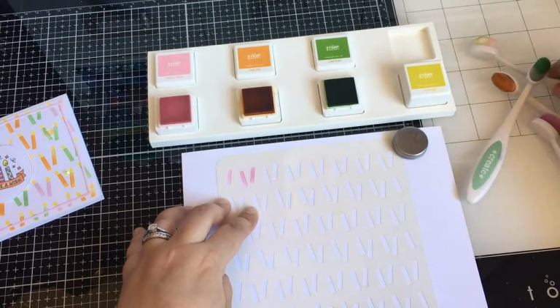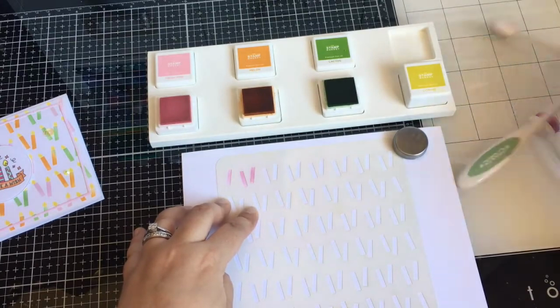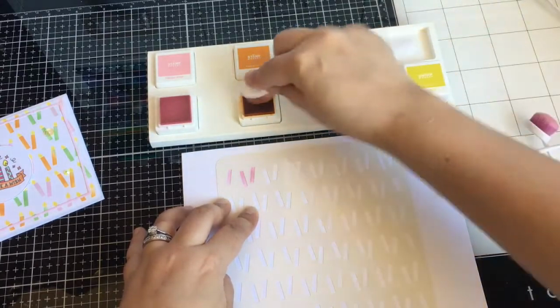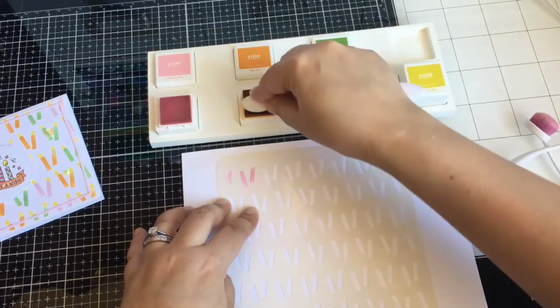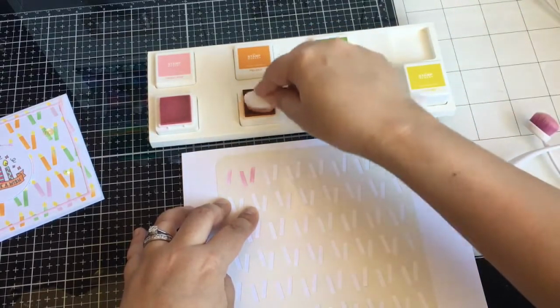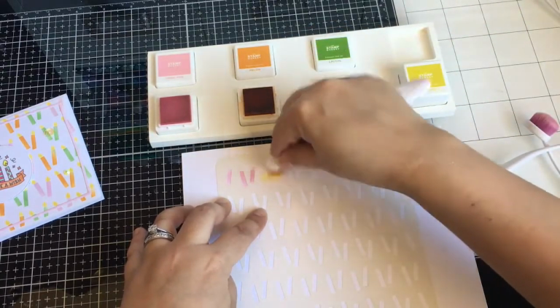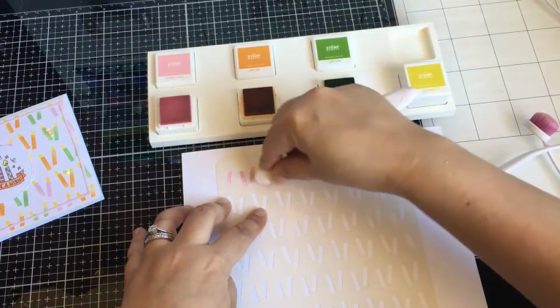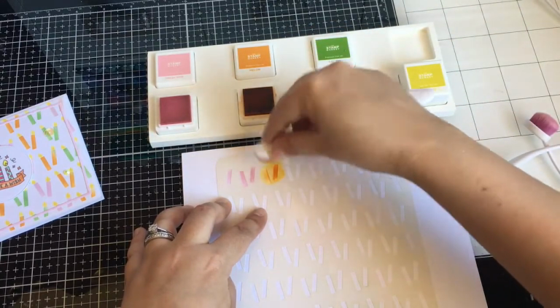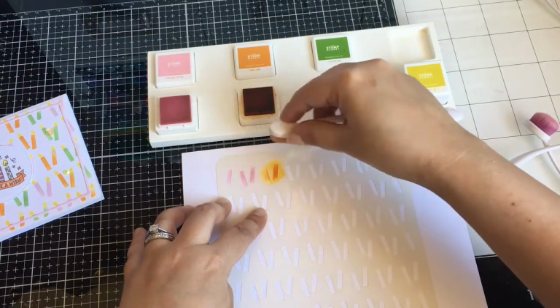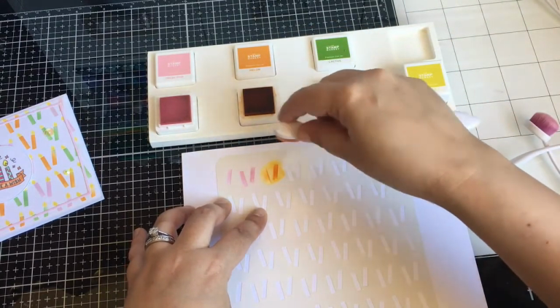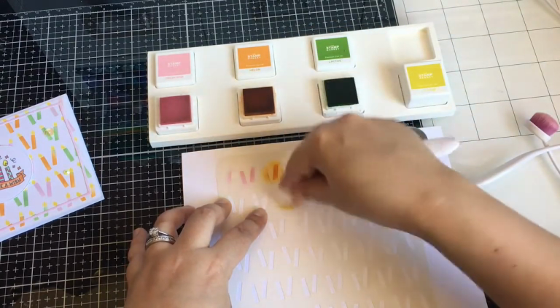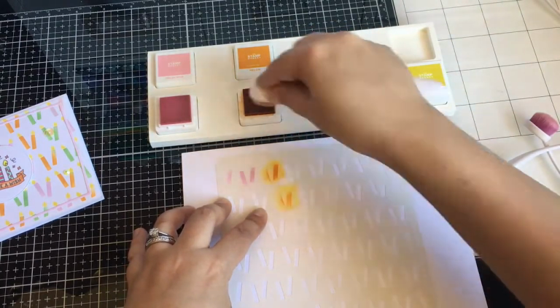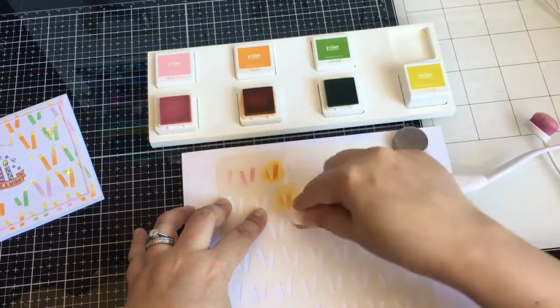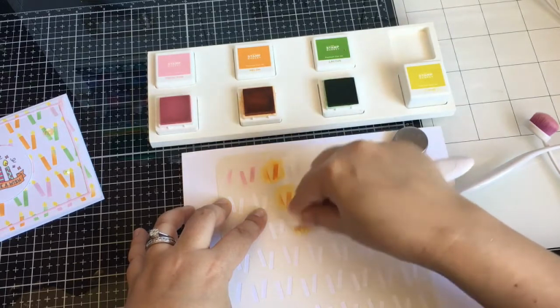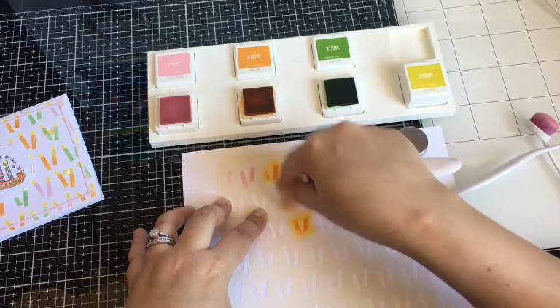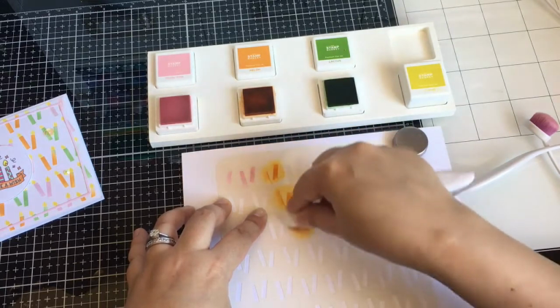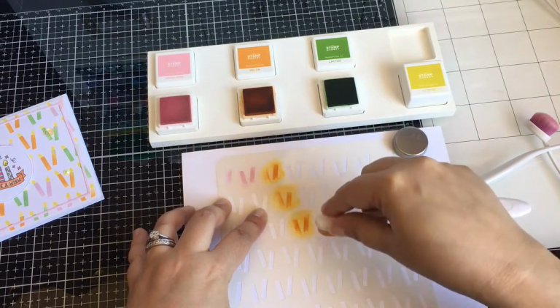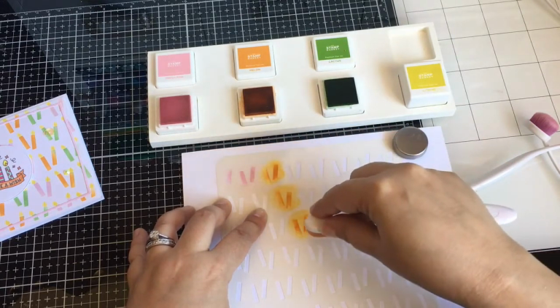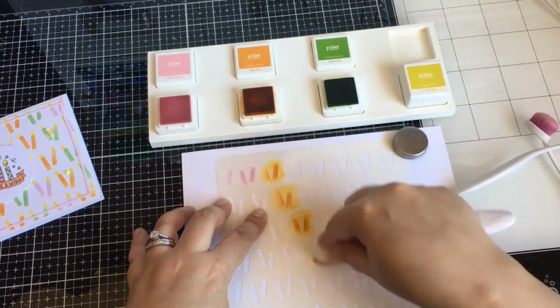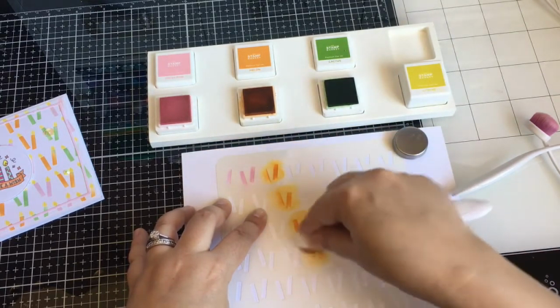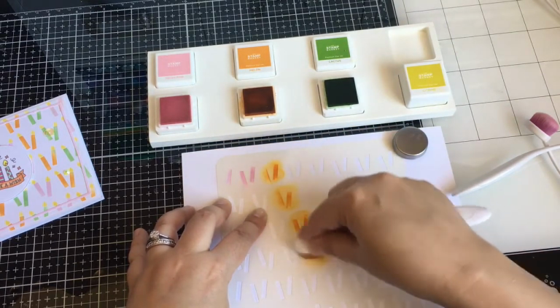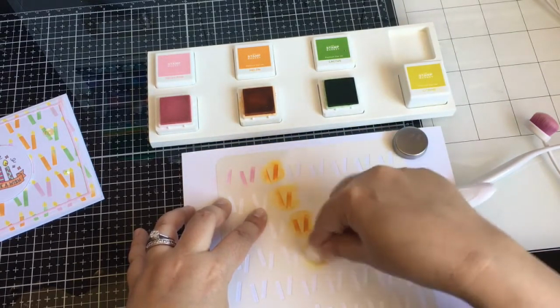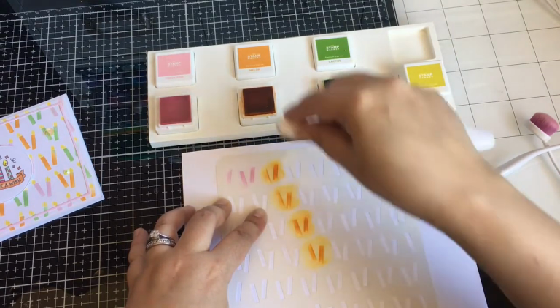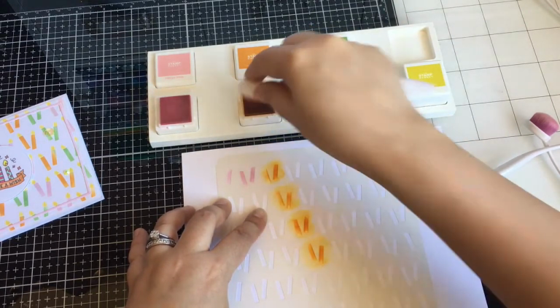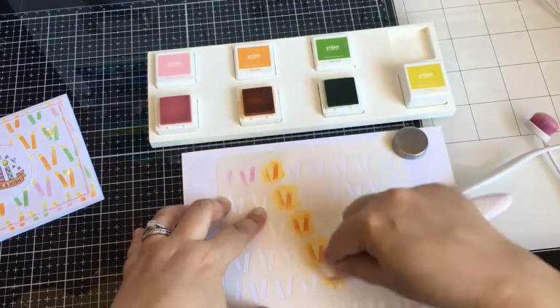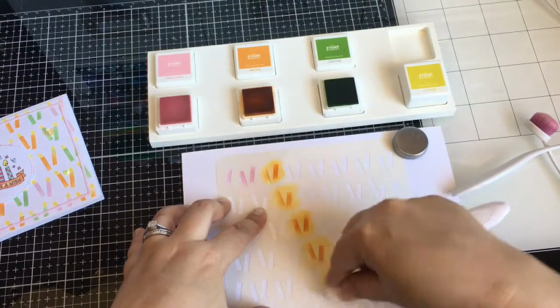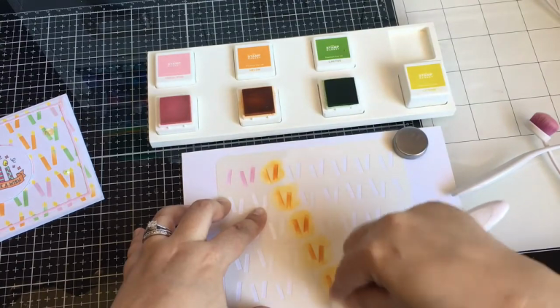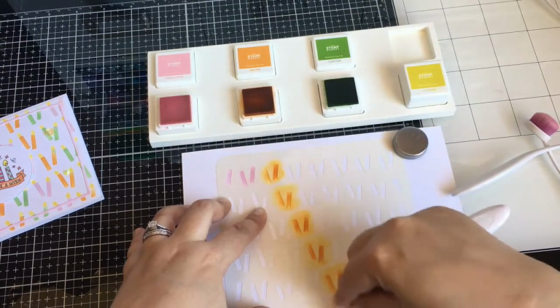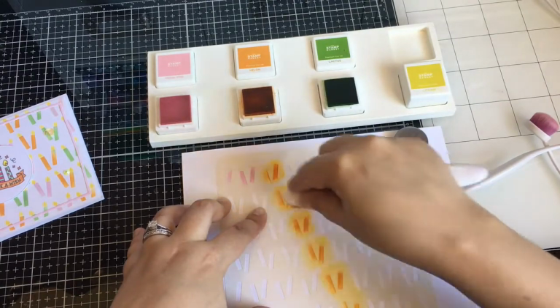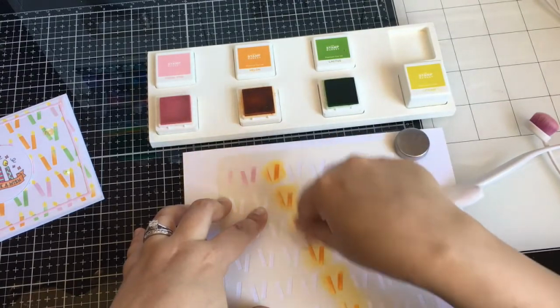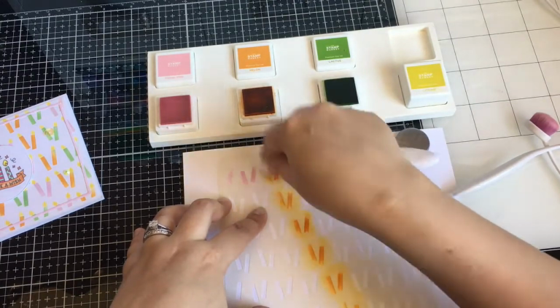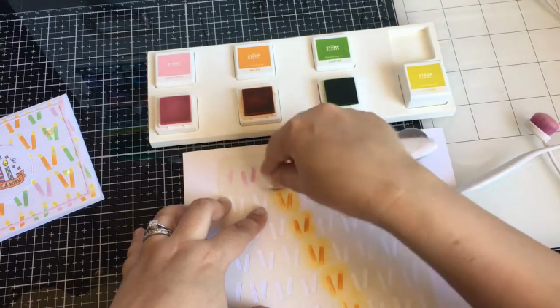These colors are so pretty. I looked at the Stamp Market and I don't think I've seen them like this, but I will try and see what I find so I can link it down below. I'm sure they have these colors still.